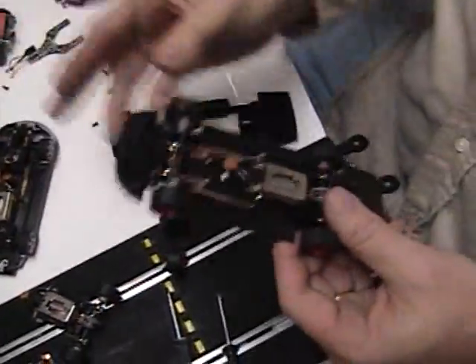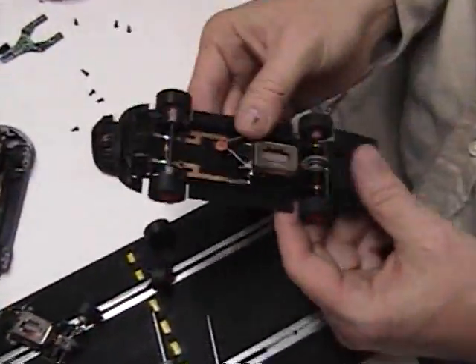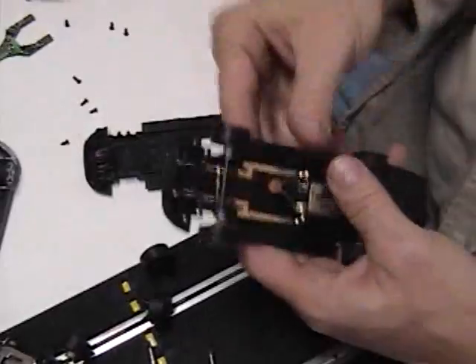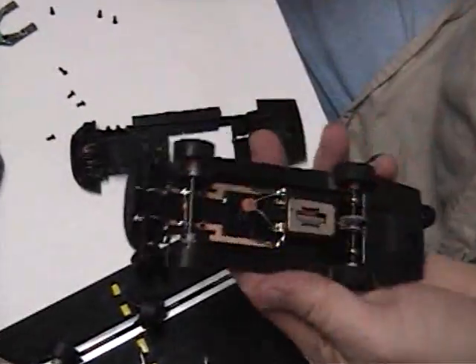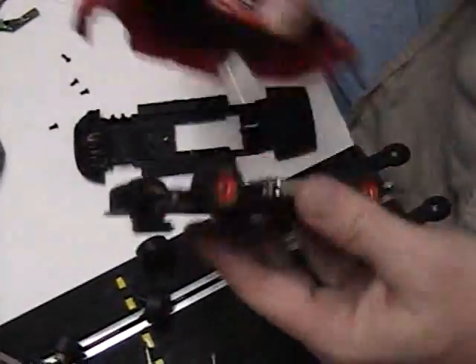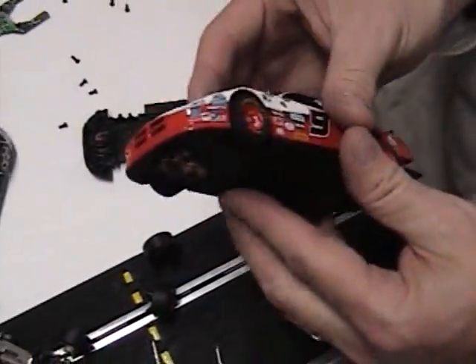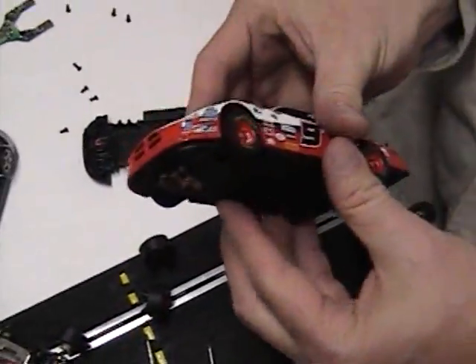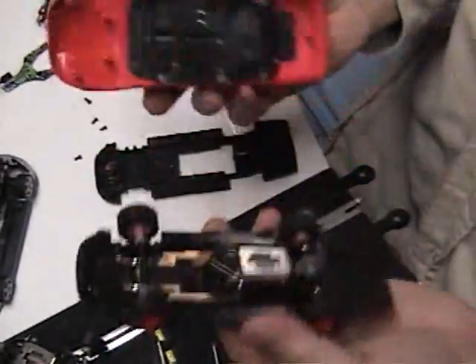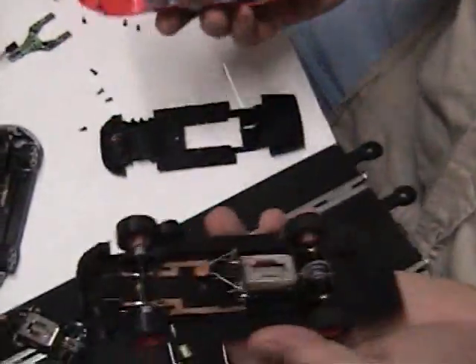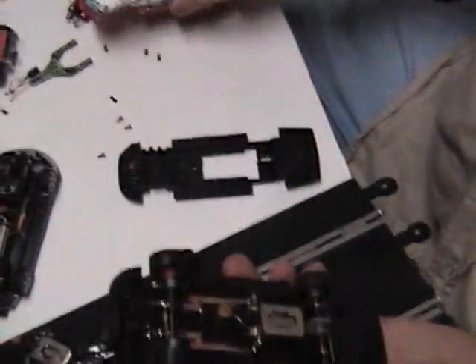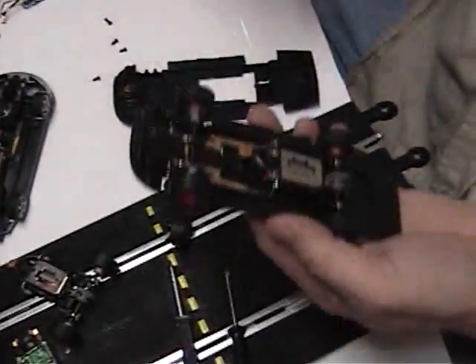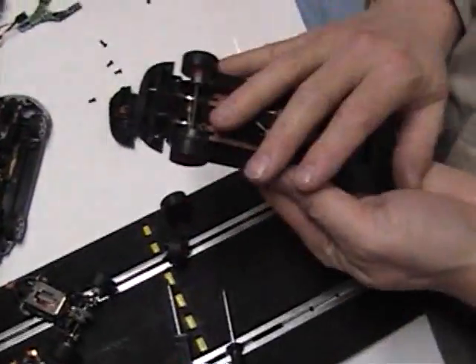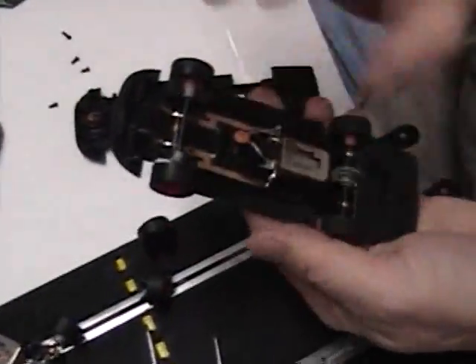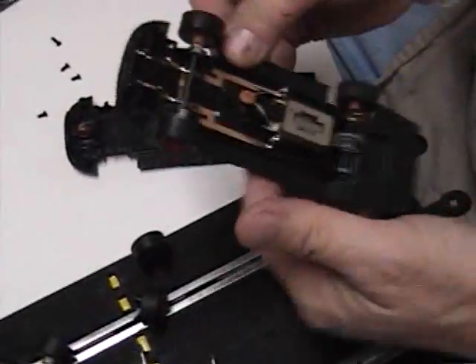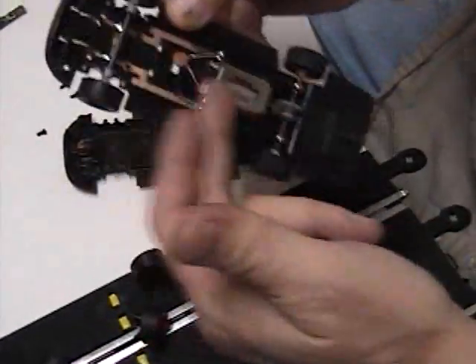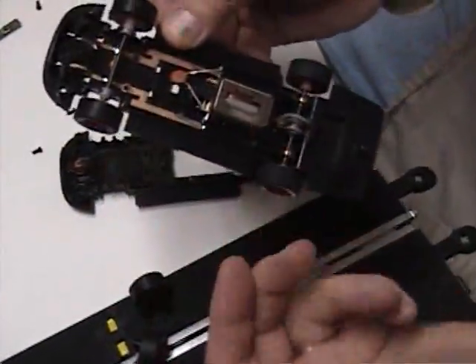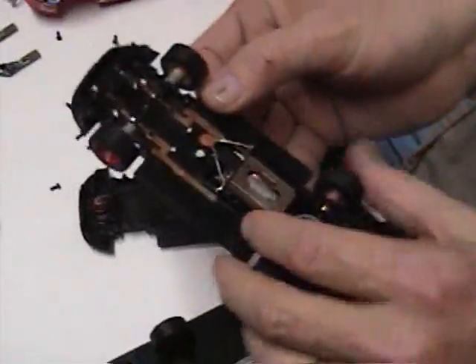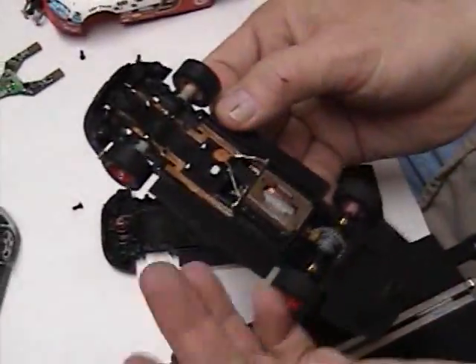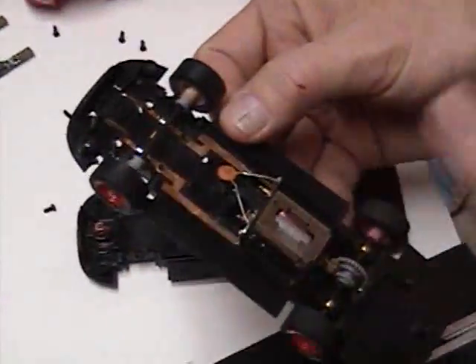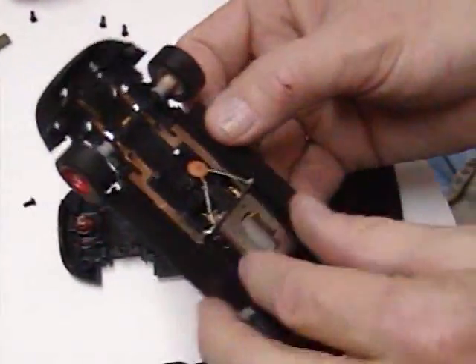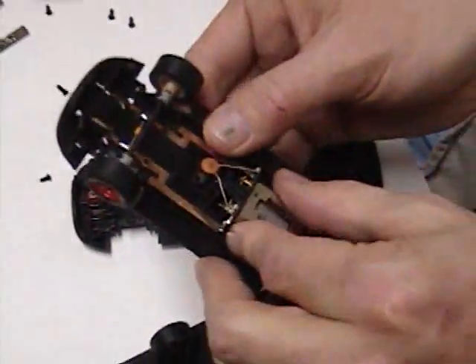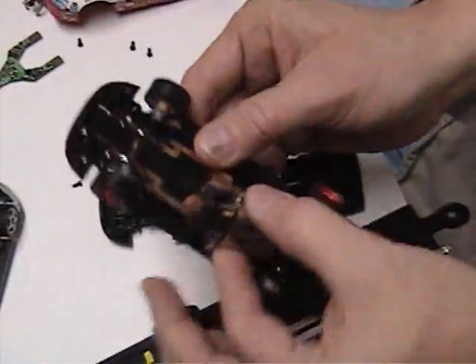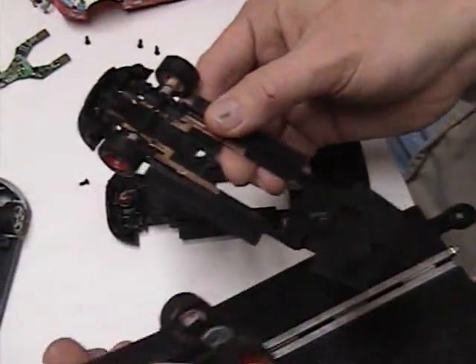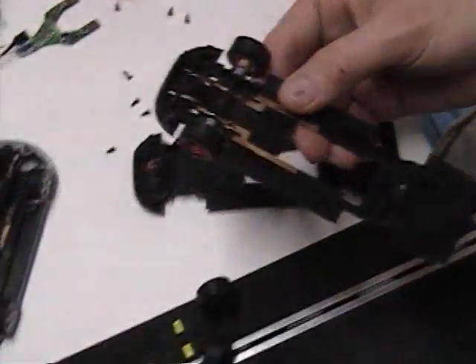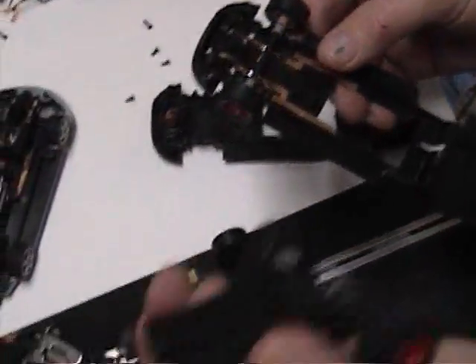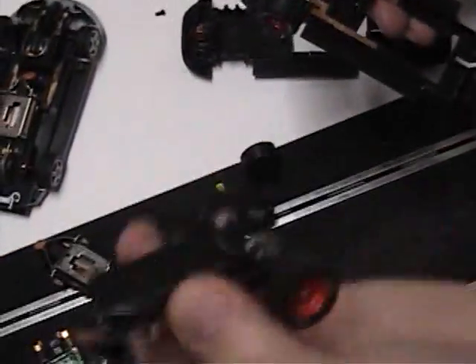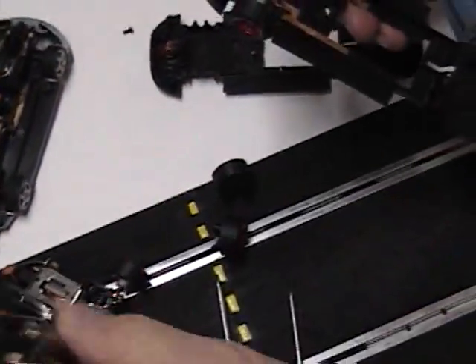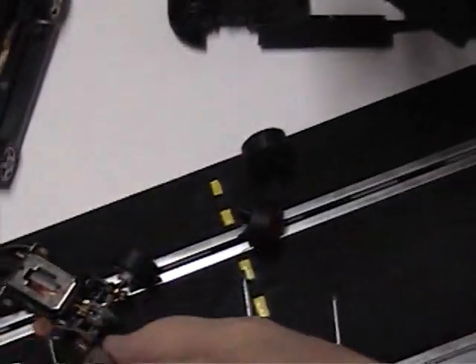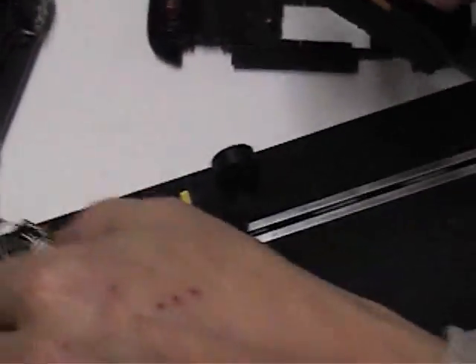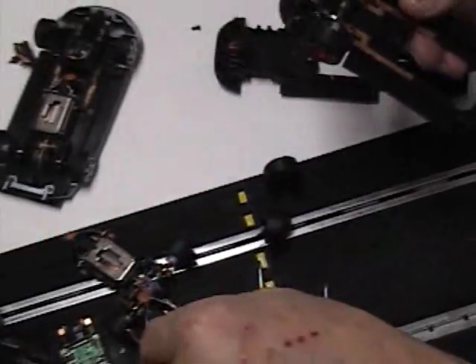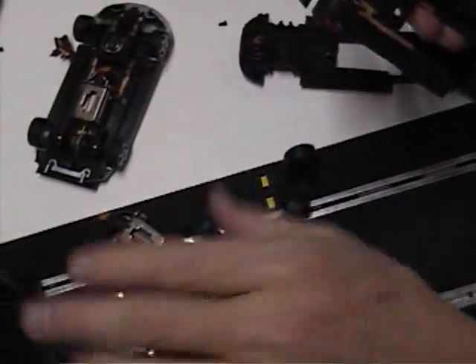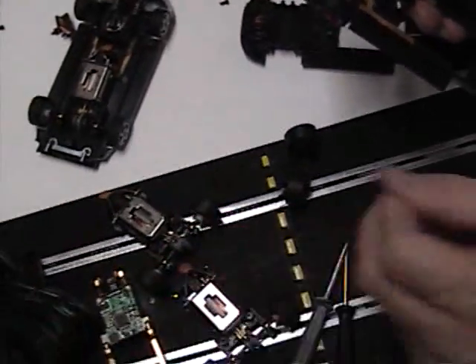First thing you do is unscrew your chassis from your body. Now you have your chassis — this is an analog car. First thing you do is always pop your motor mount out. Your motor mount will be the same in your analog and your digital chassis.